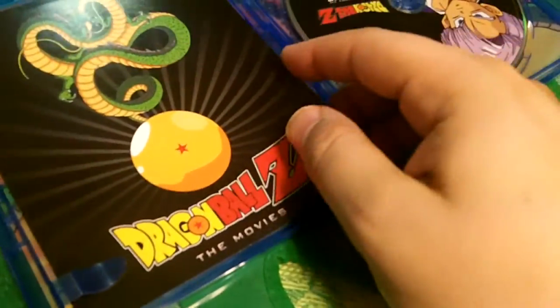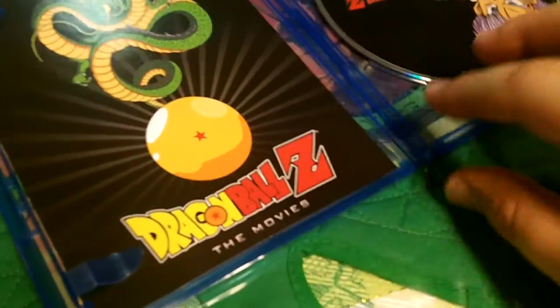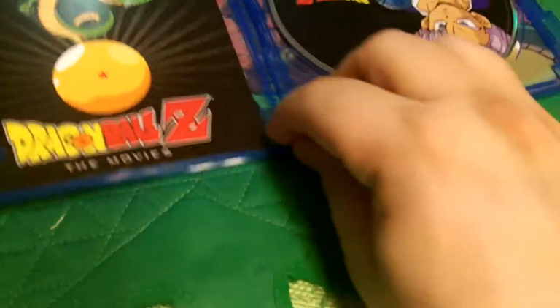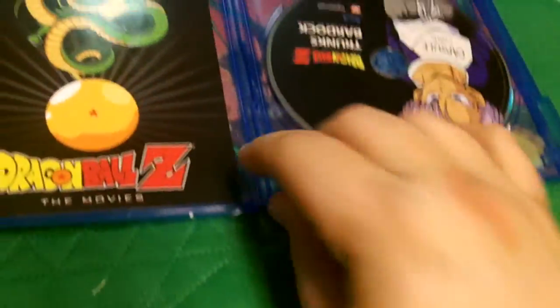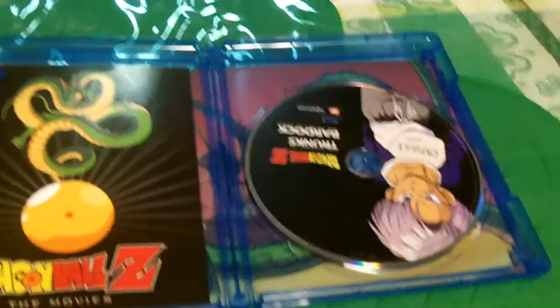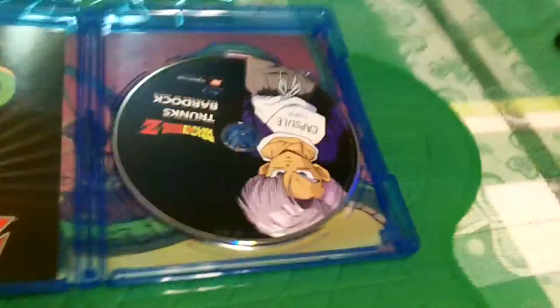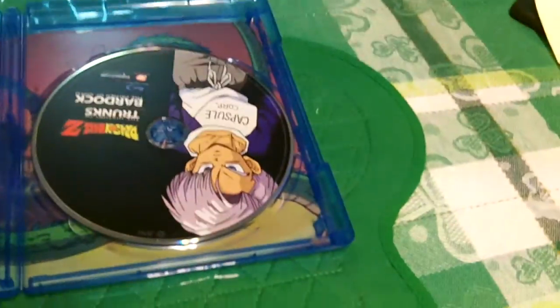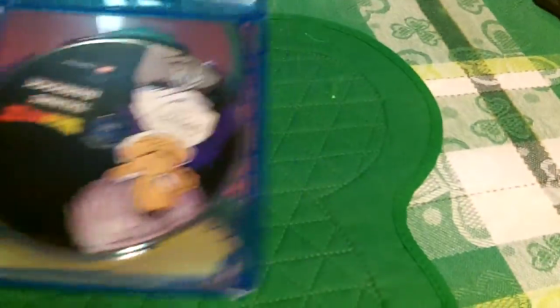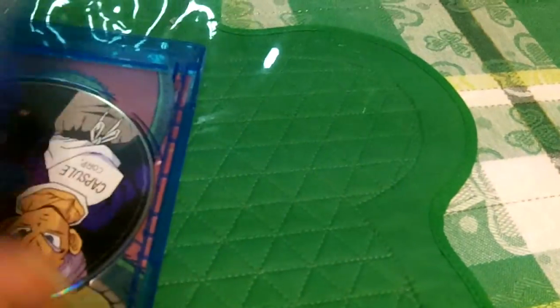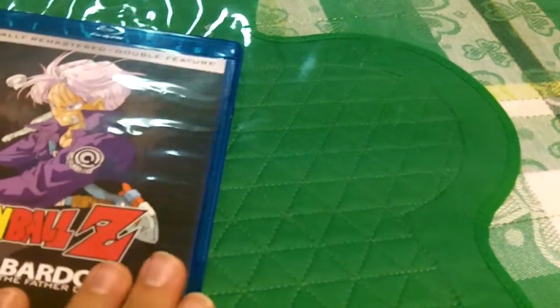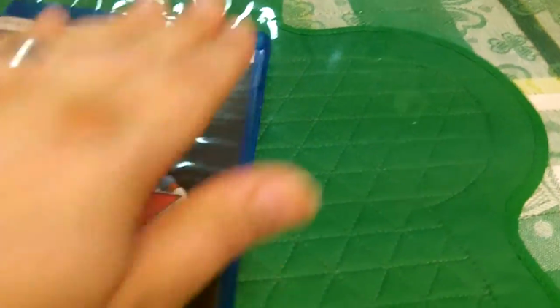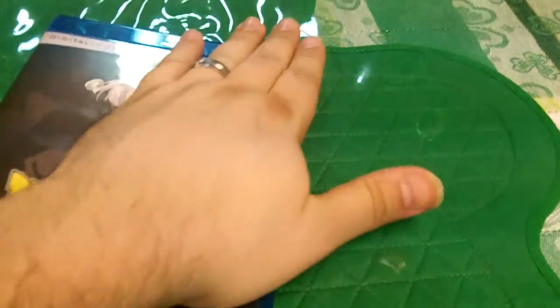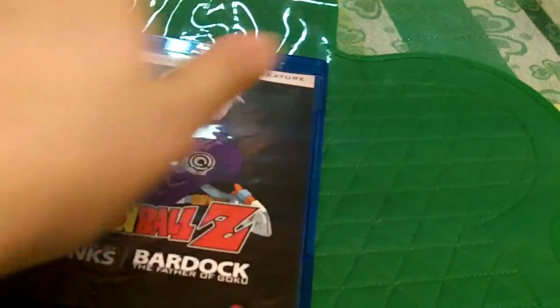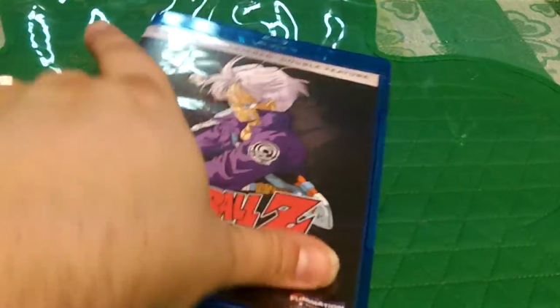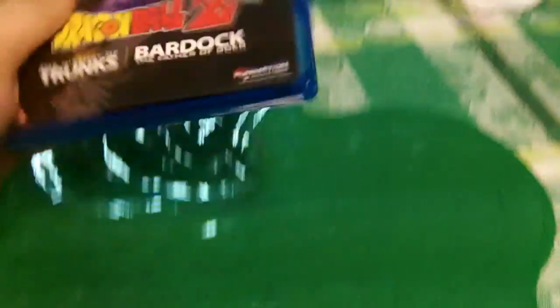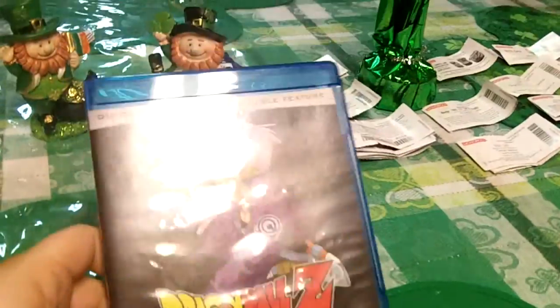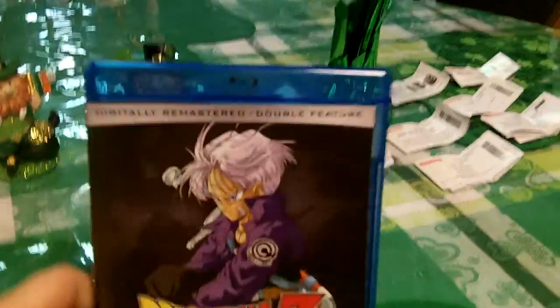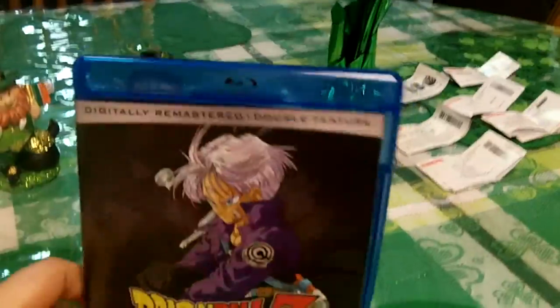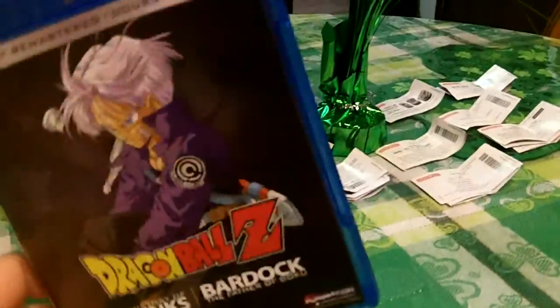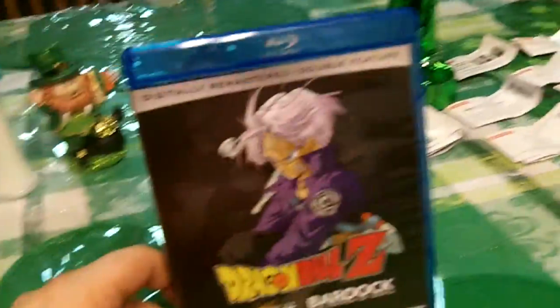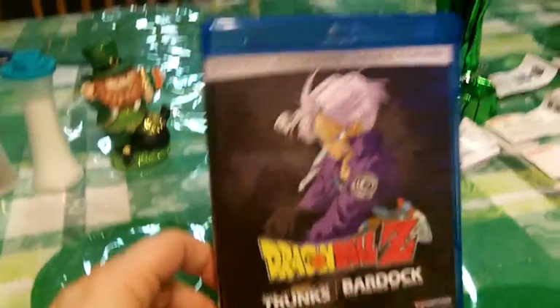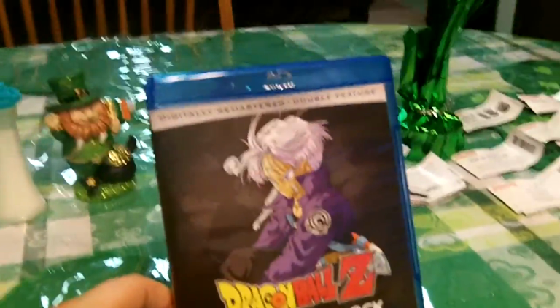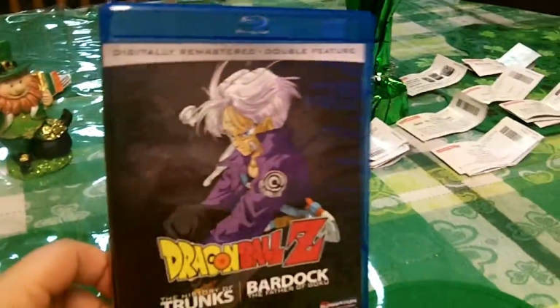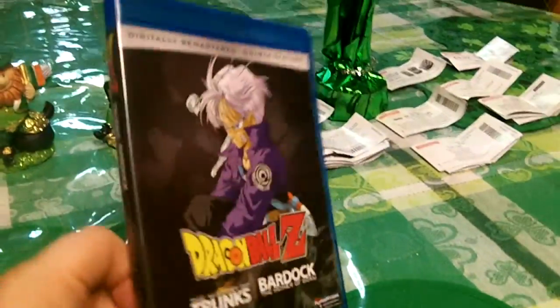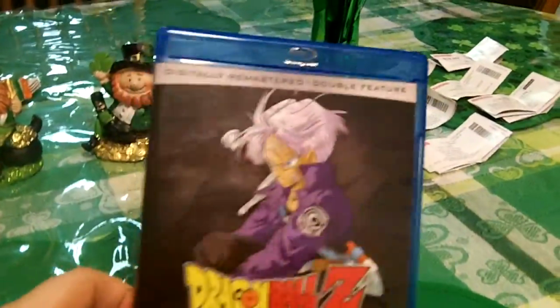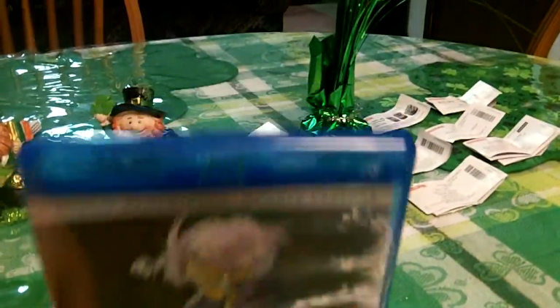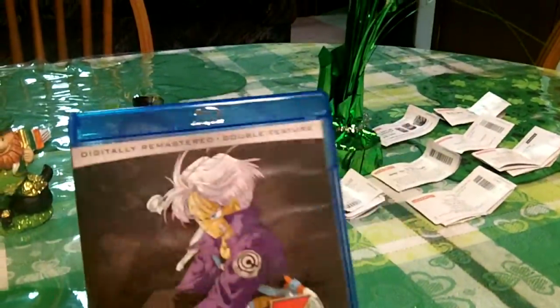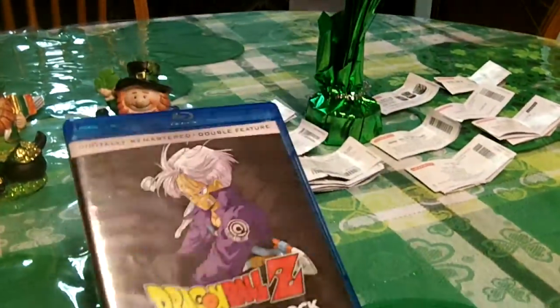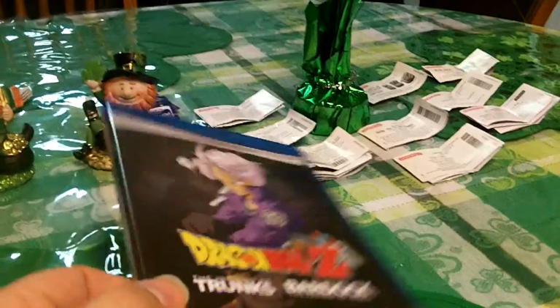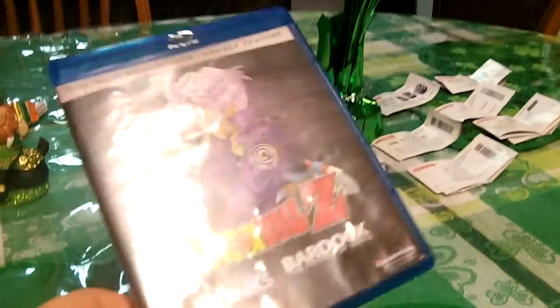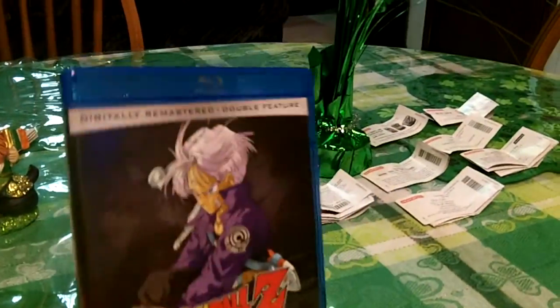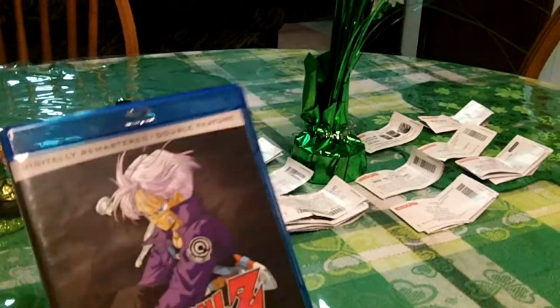Now, the original Dragon Ball series has not been released on Blu-ray, so I've been getting the blue box copies on DVD. I've got to tell you, they're absolutely stunning — I'll be featuring them on this channel soon. And then Dragon Ball Z is on Blu-ray, and there are also the orange boxed copies.